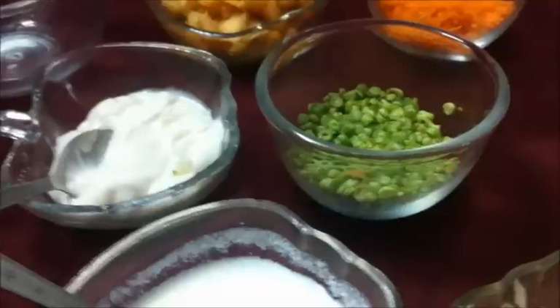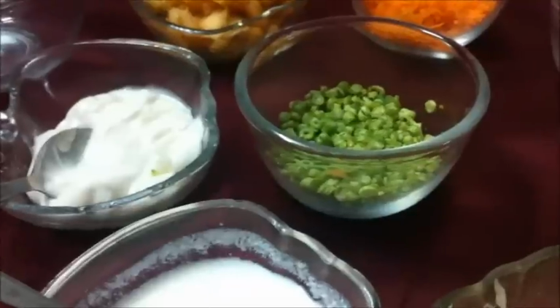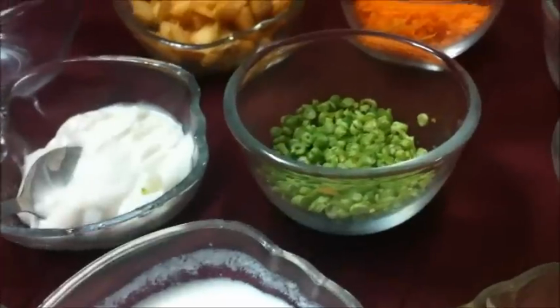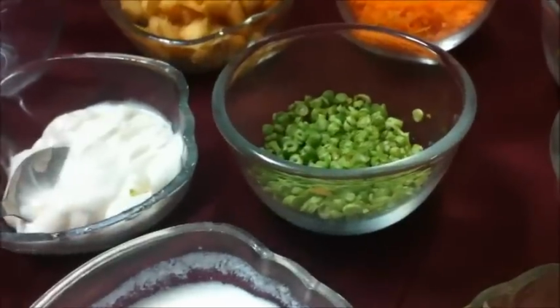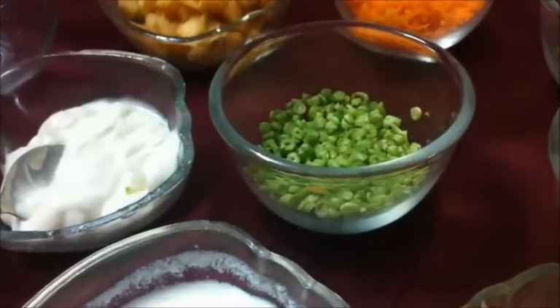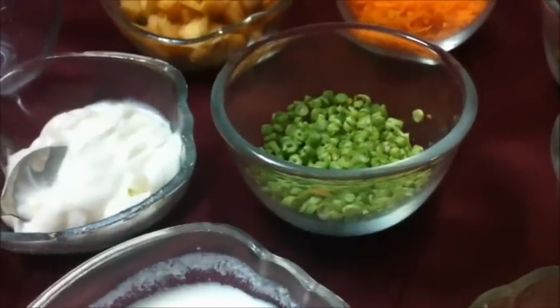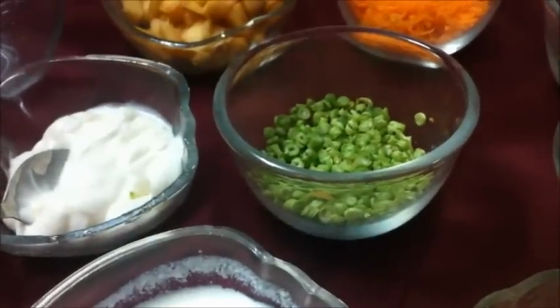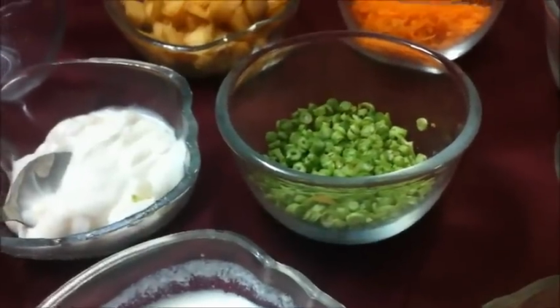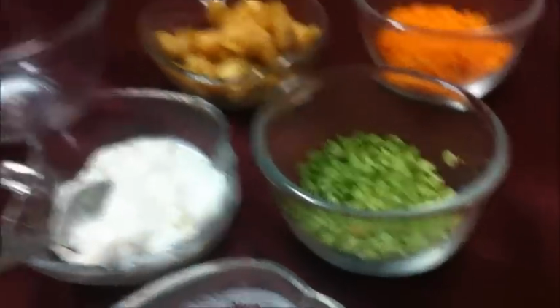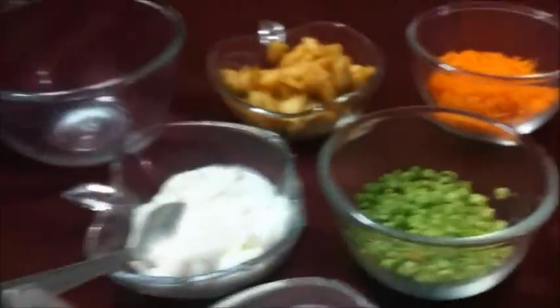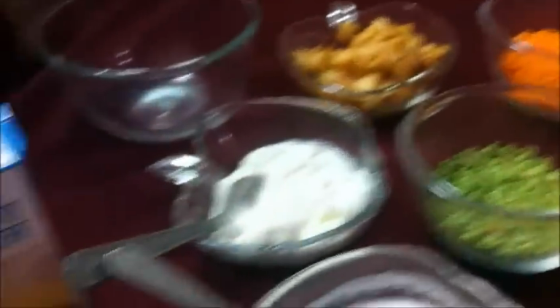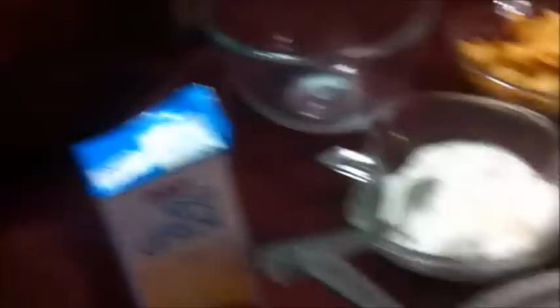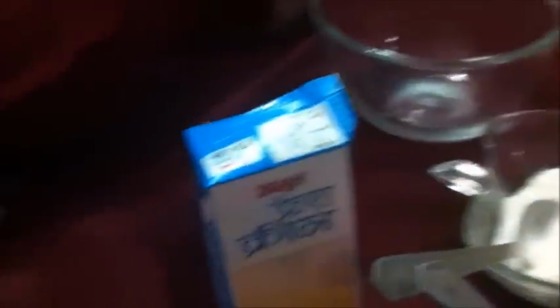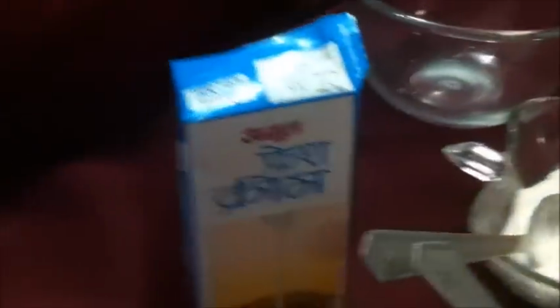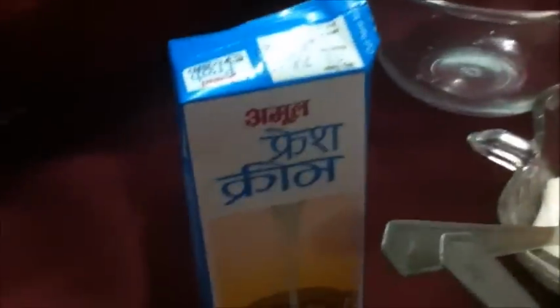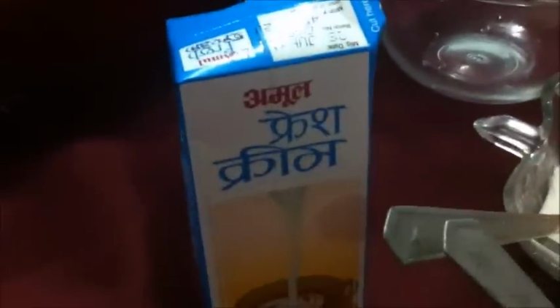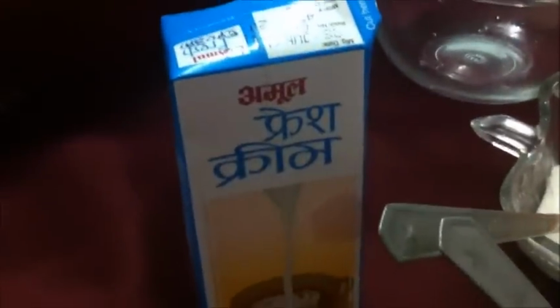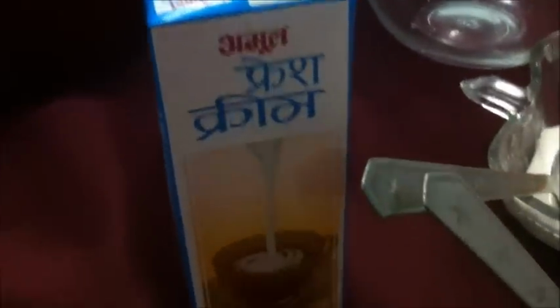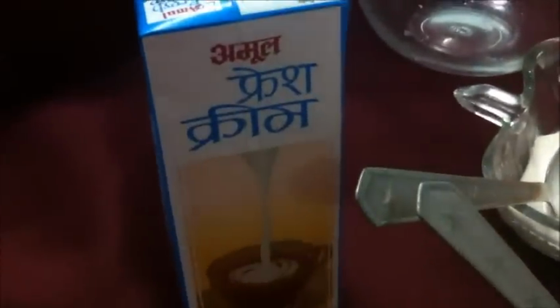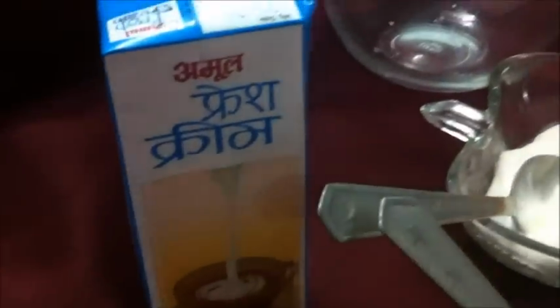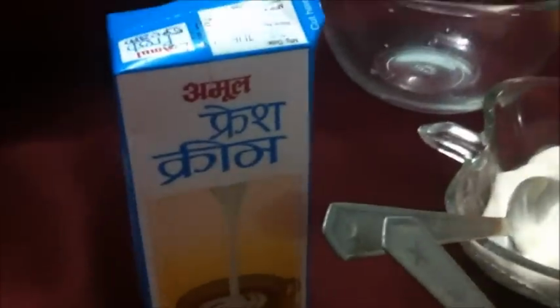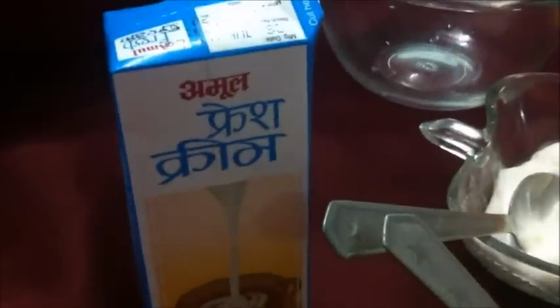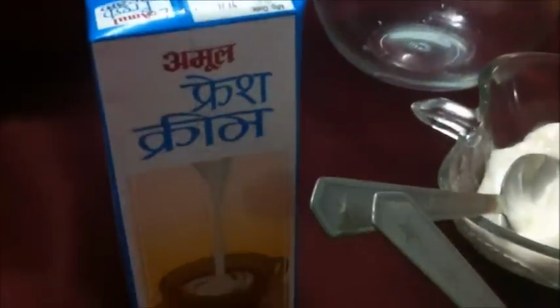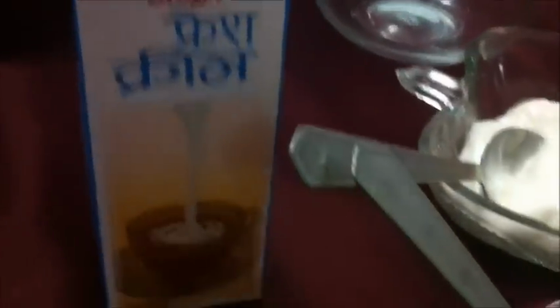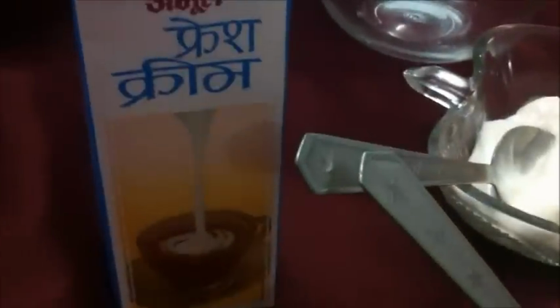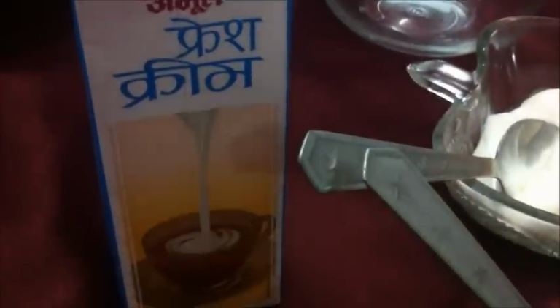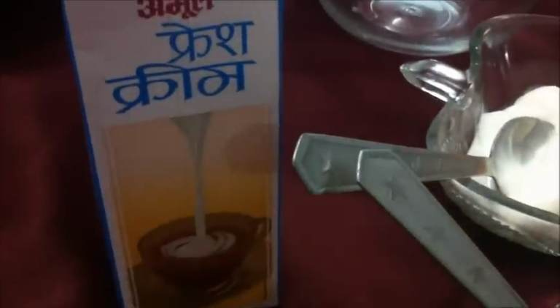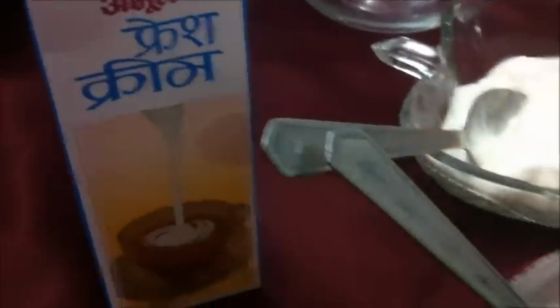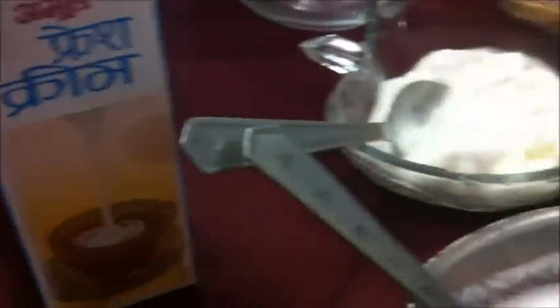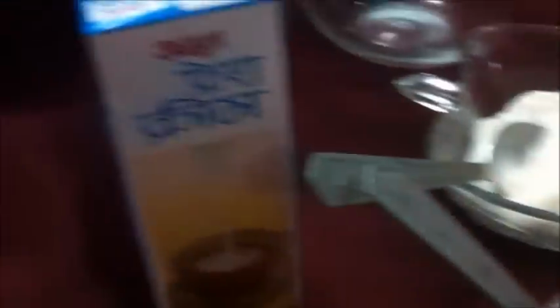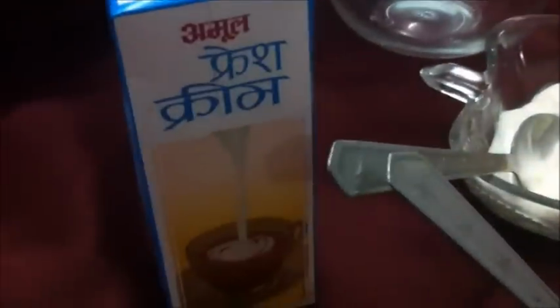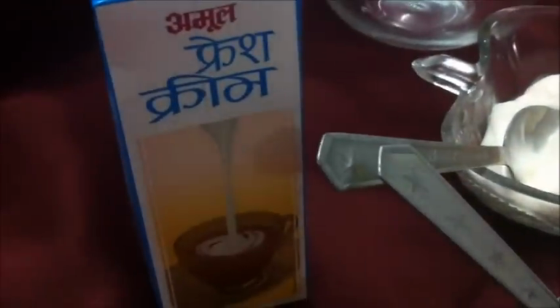Hello friends! Today we are making Russian Salad. For Russian Salad, we need Amul Fresh Cream. If you want, you can use homemade fresh cream. Here I am using fresh cream.